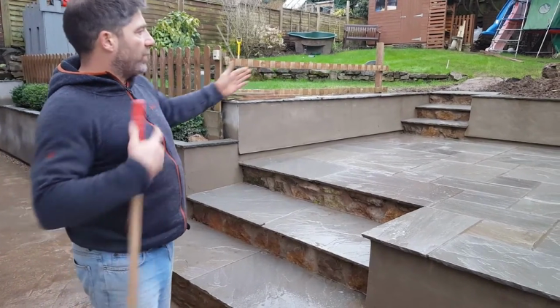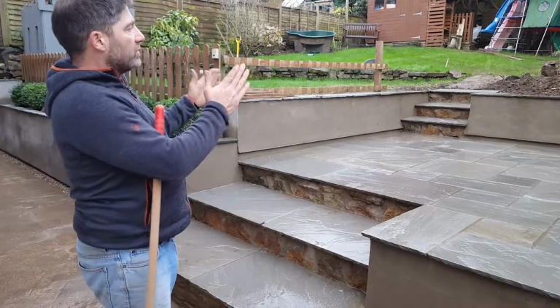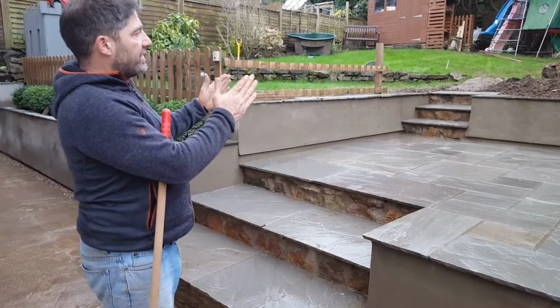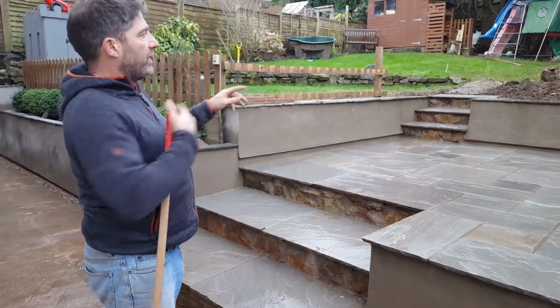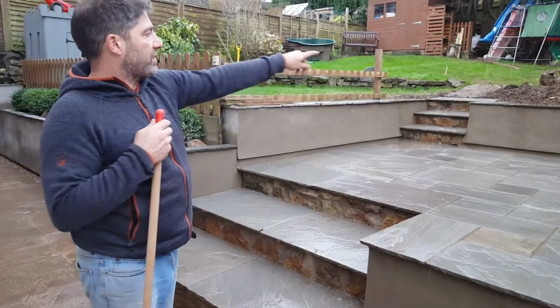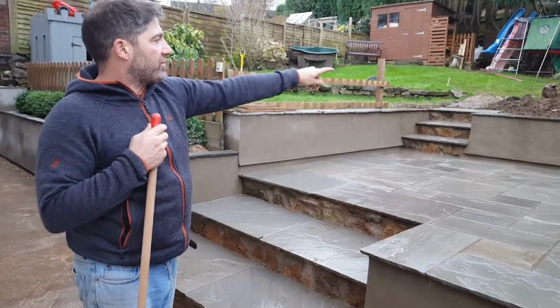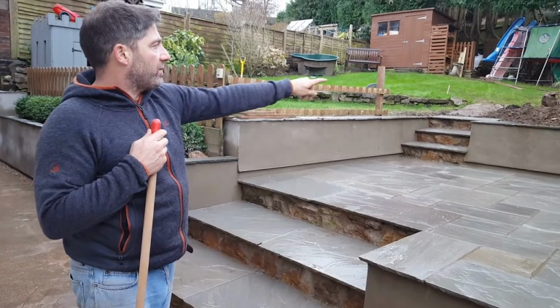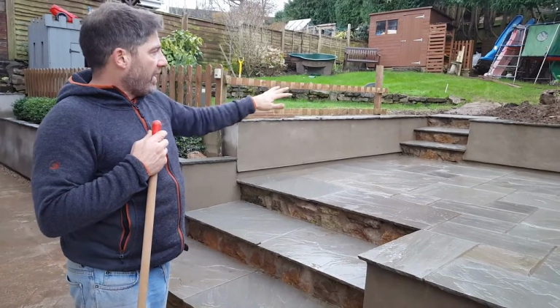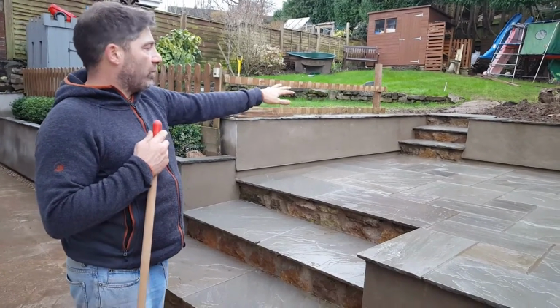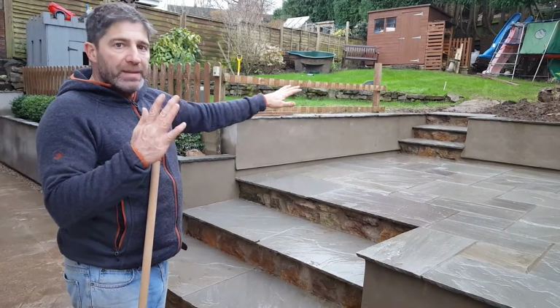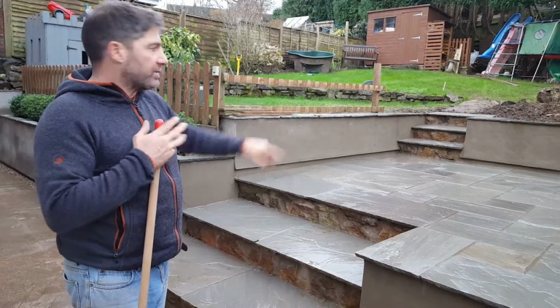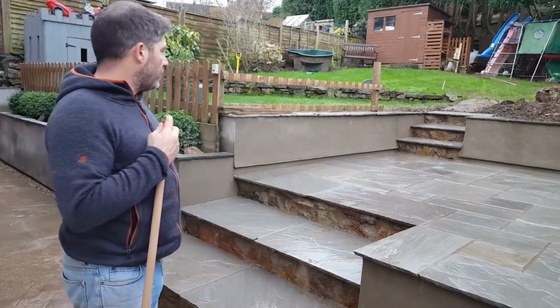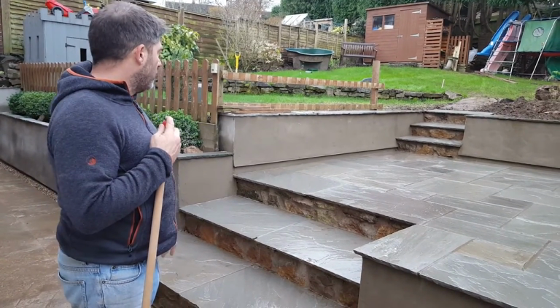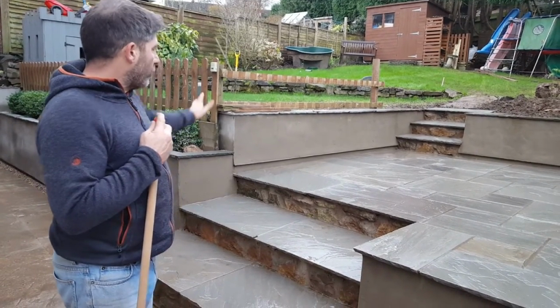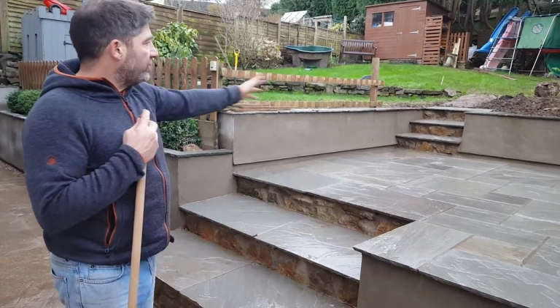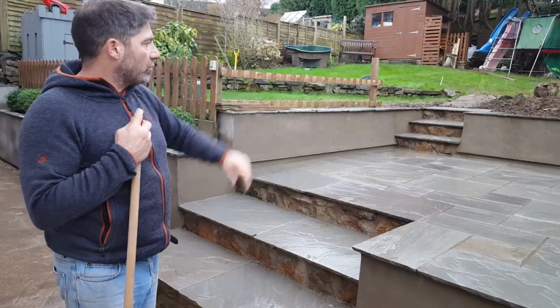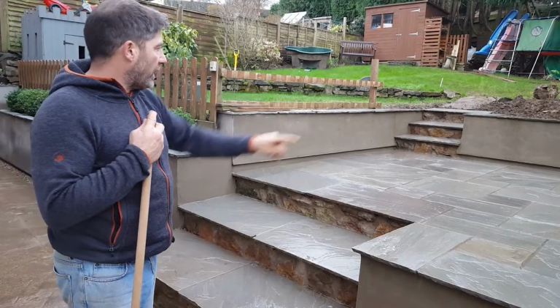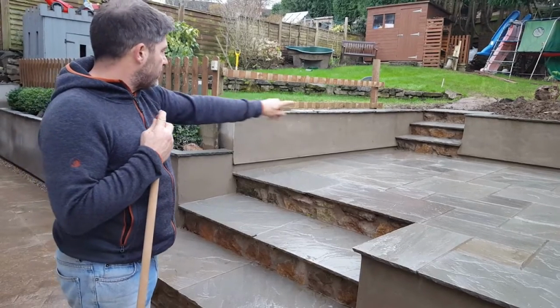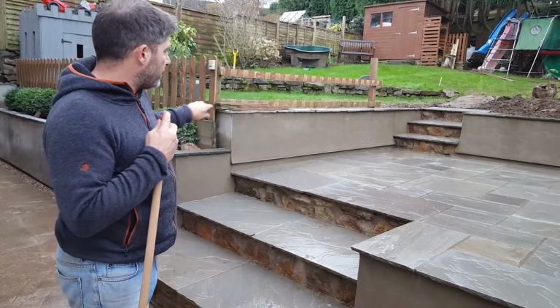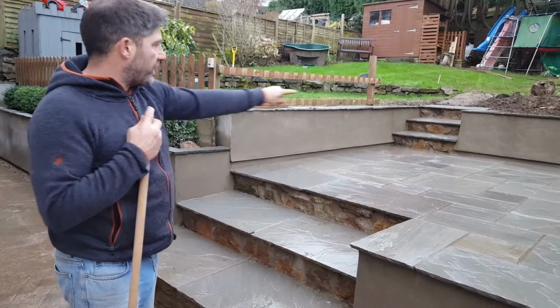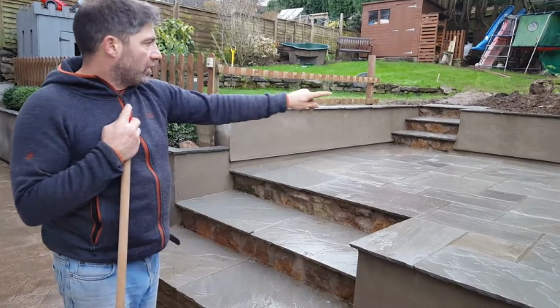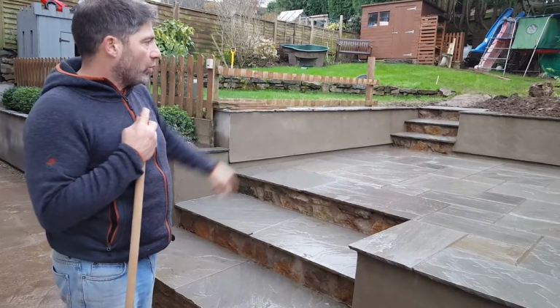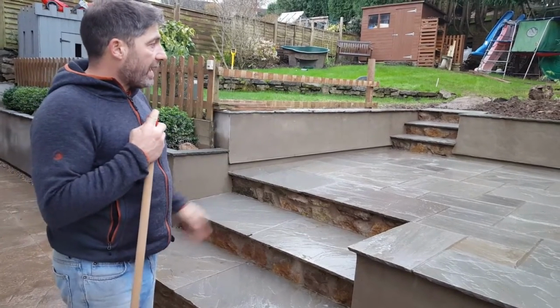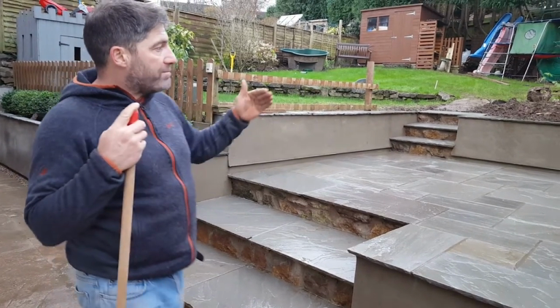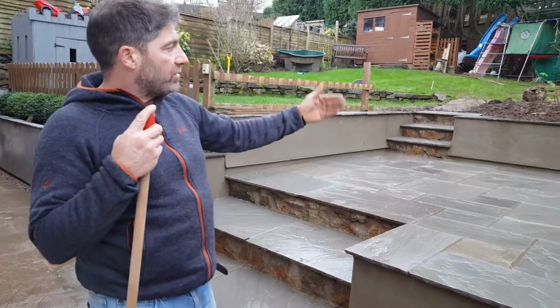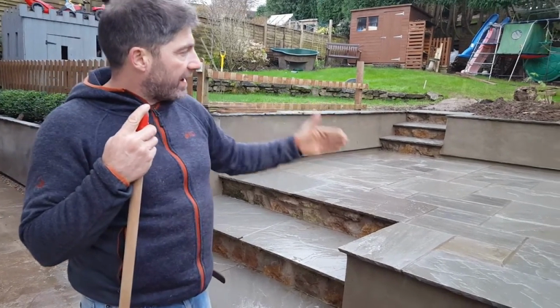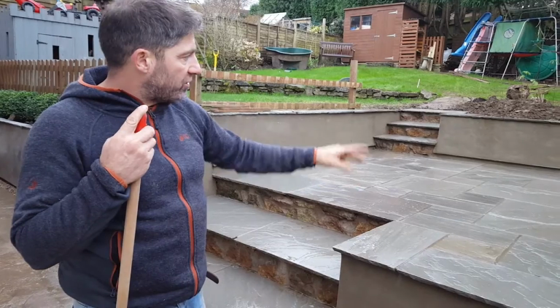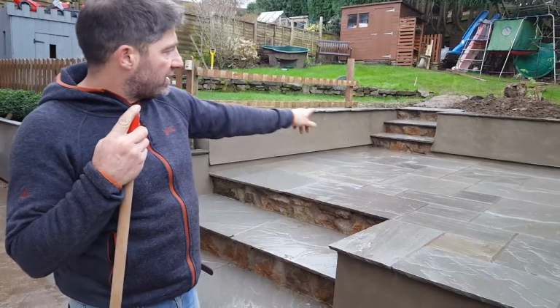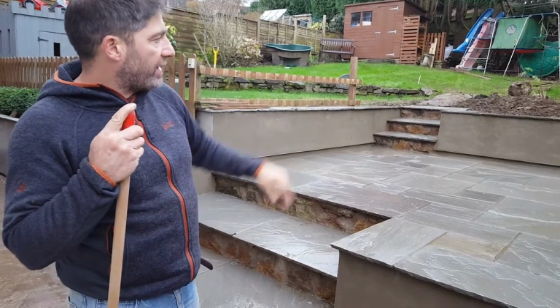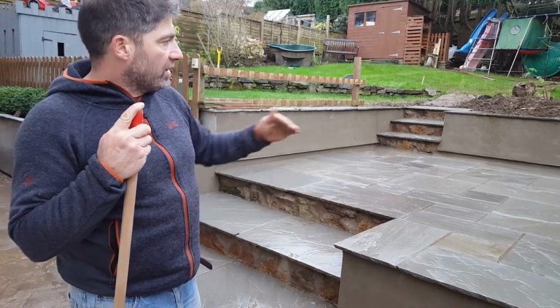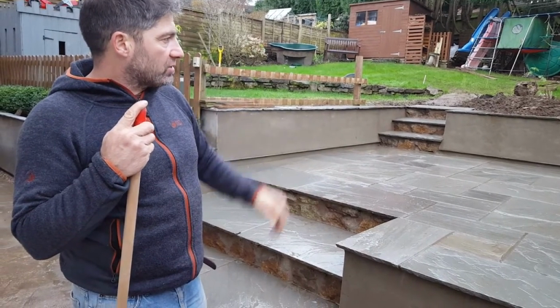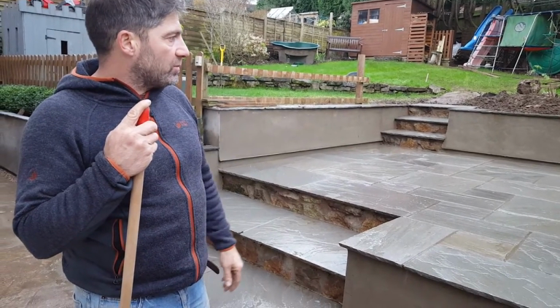We've closed that piece up a little bit because they're going to have a vegetable garden up there and they didn't want big steps going through. We've got a rendered finish on the wall, and as you can see we've put this drip bead going all the way around. Behind the drip bead at the base, you can see we've rendered it so it looks nice and smooth.